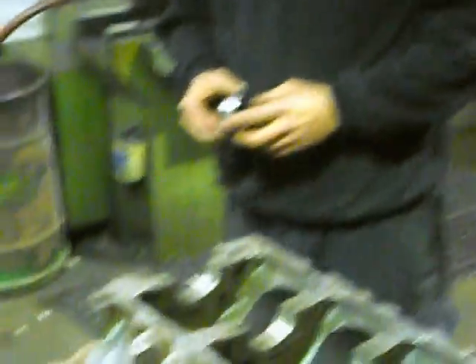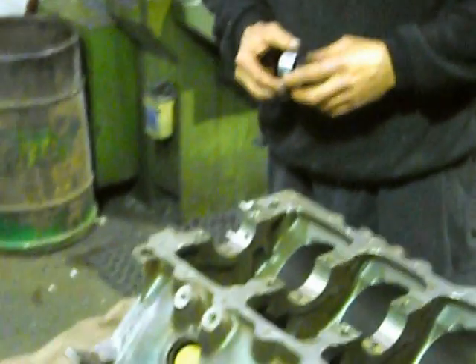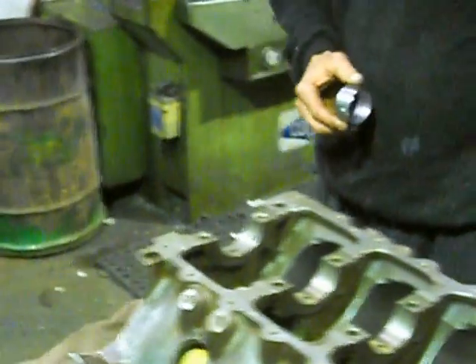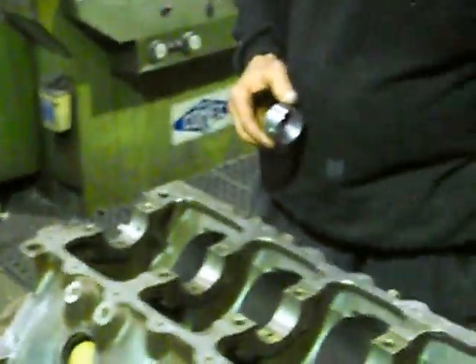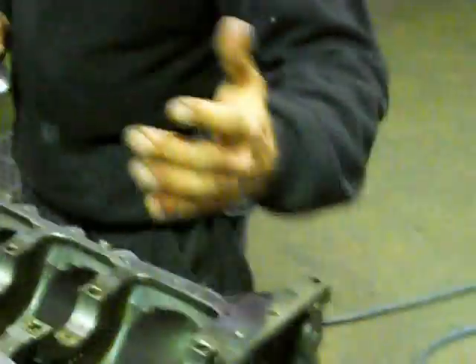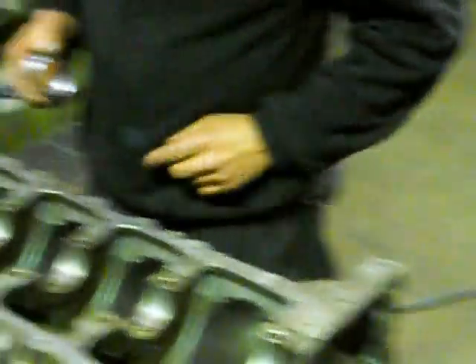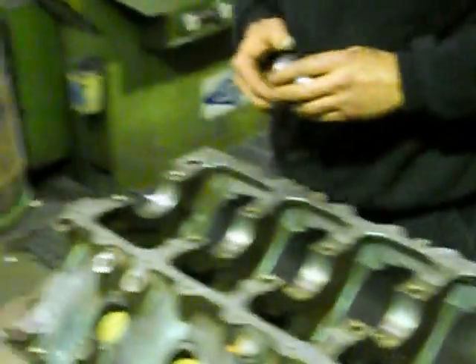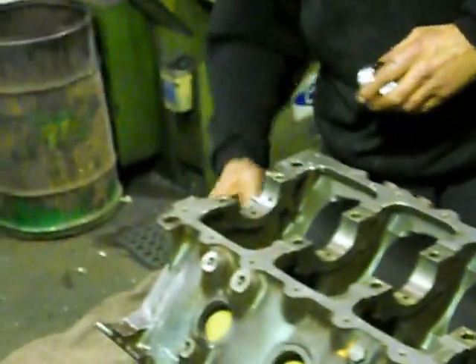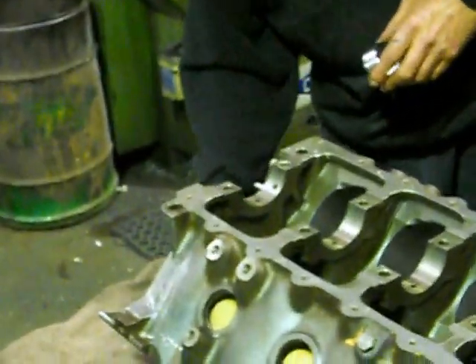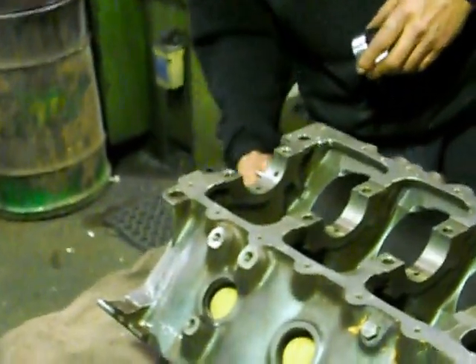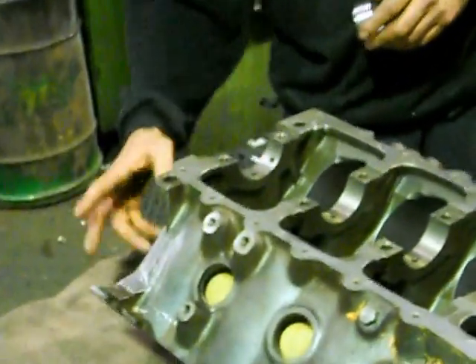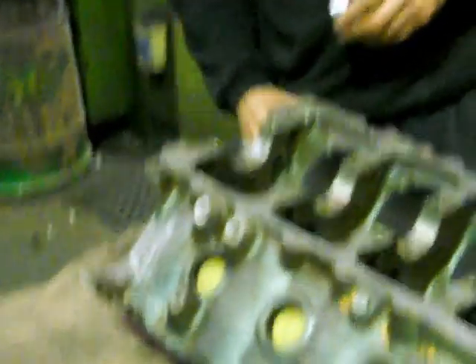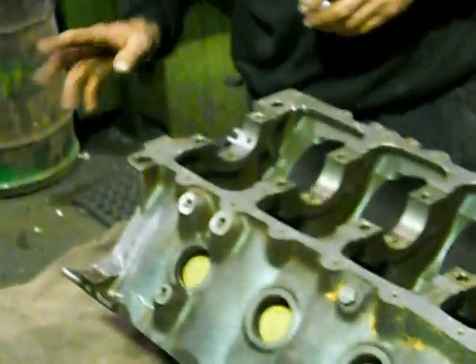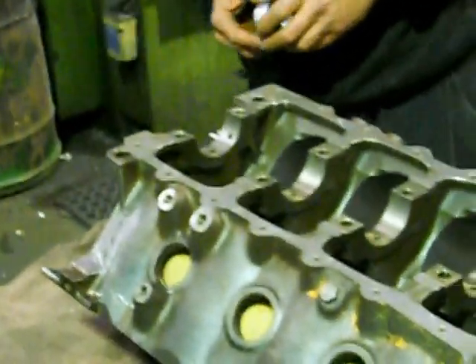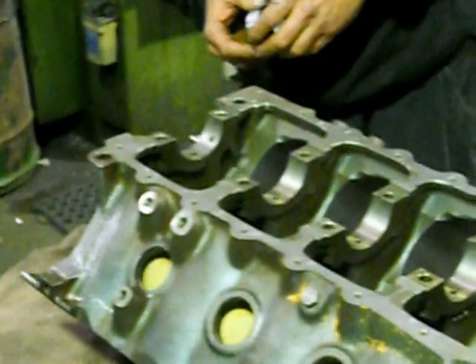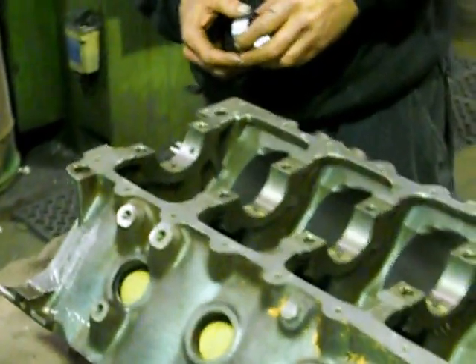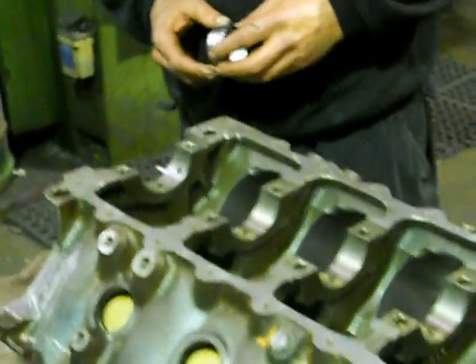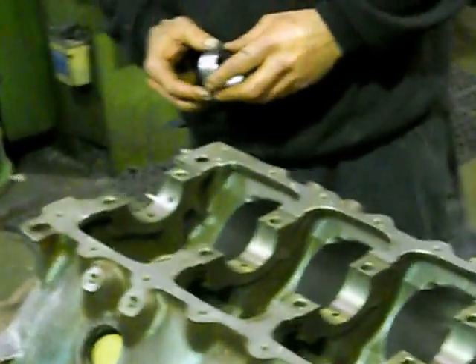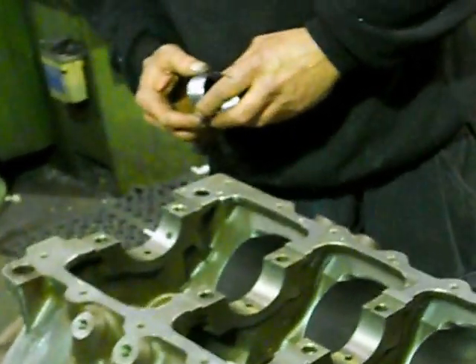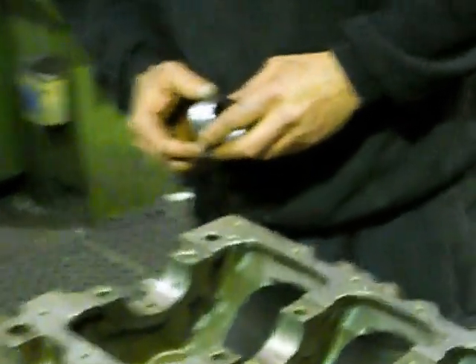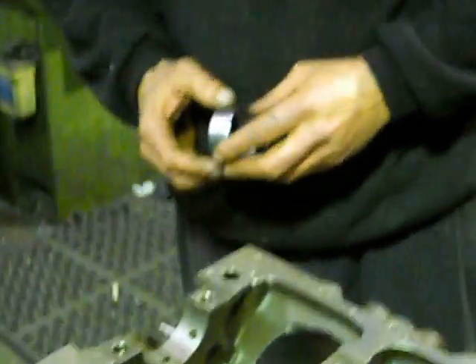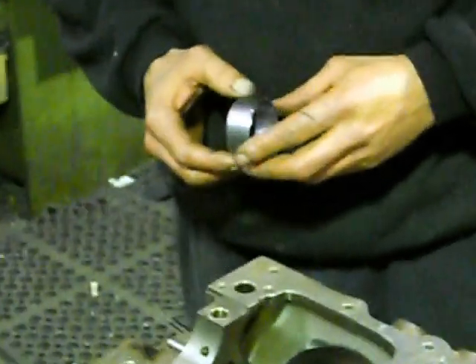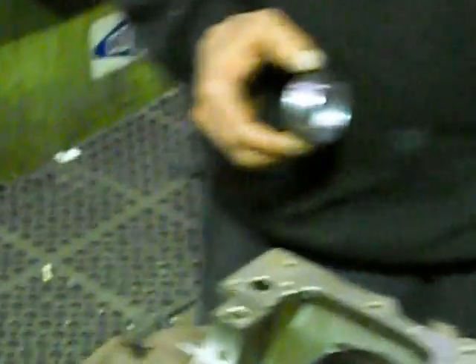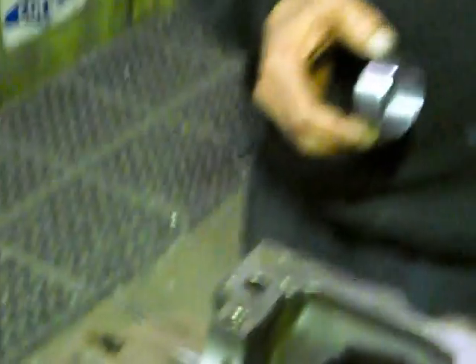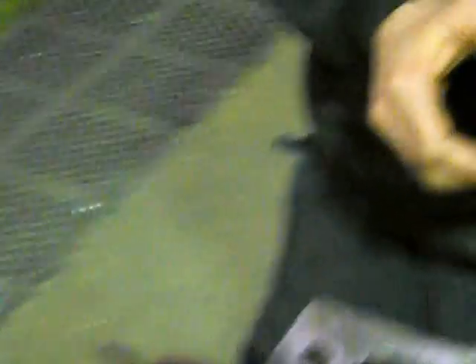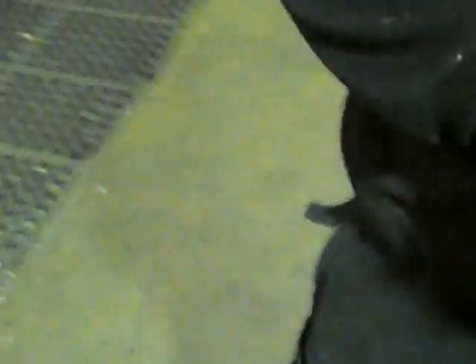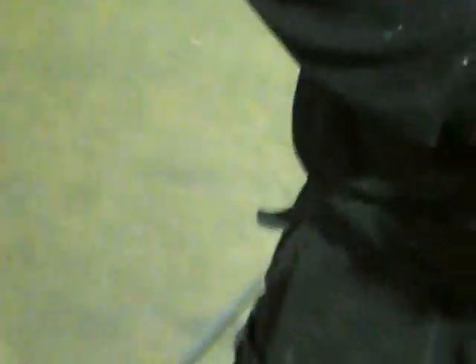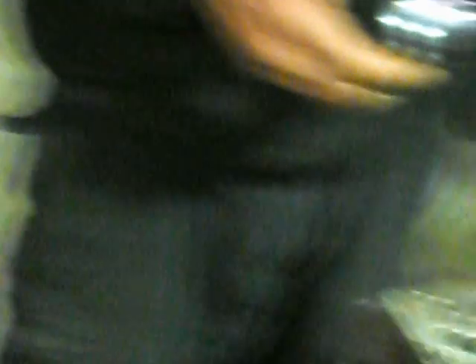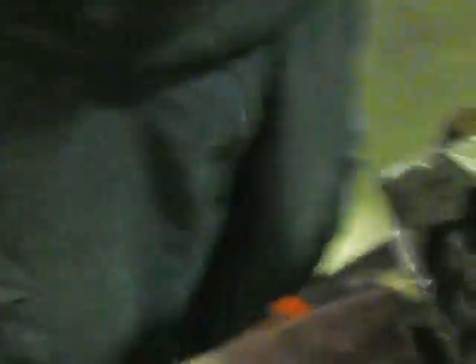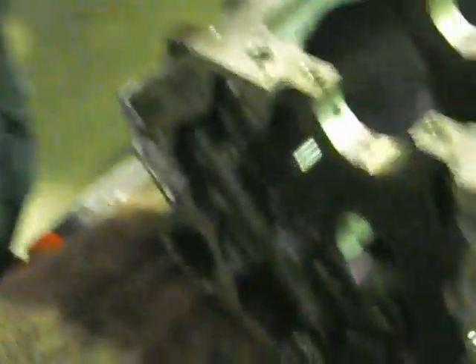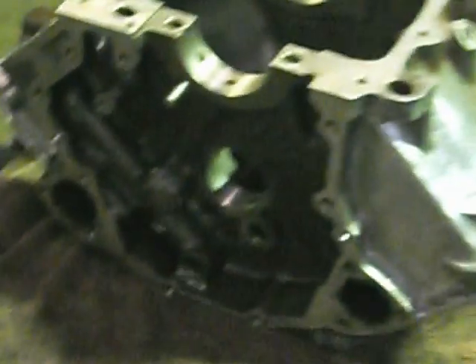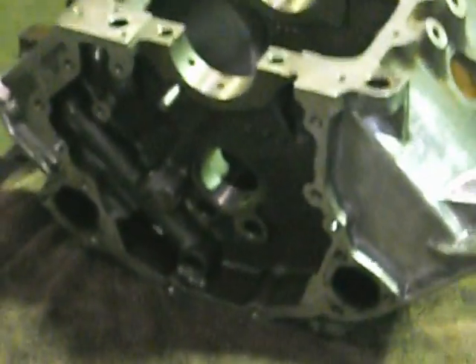So we tidy up all the back end, fit all our other oil gallery plugs. I've taken every gallery plug out, so I've hosed it out properly and washed it with hot soapy water - that's the key to everything.